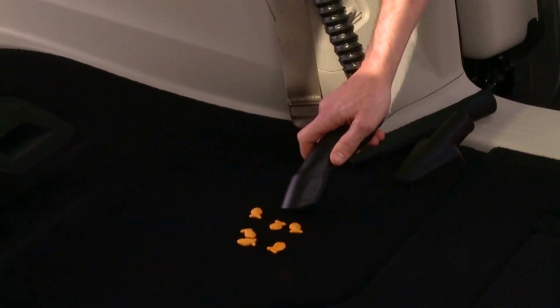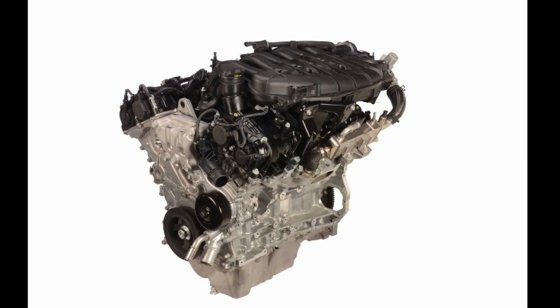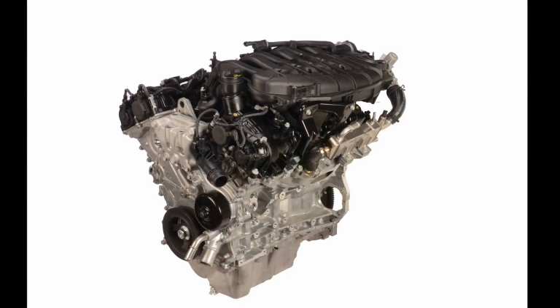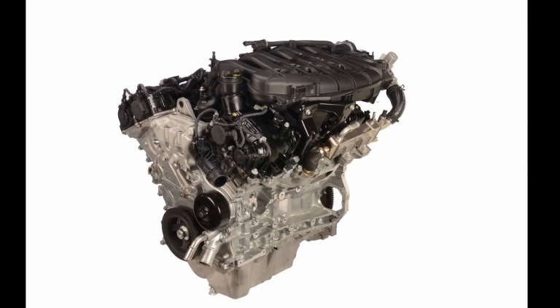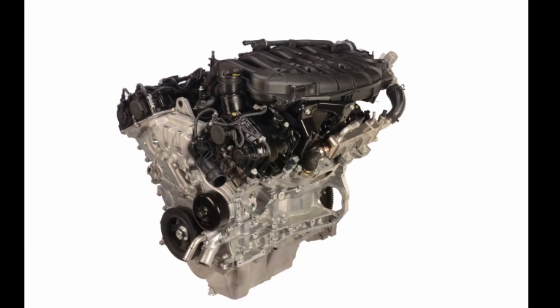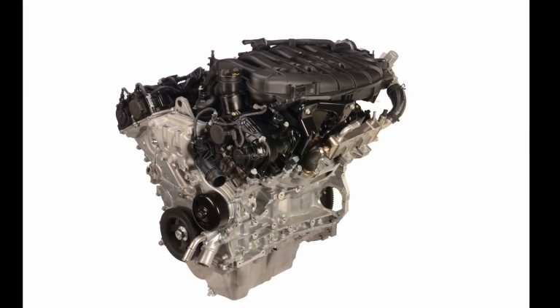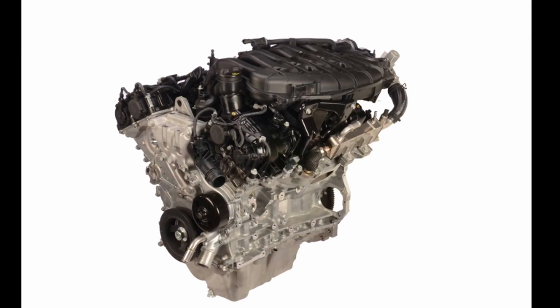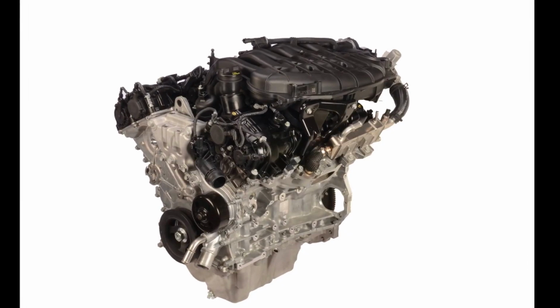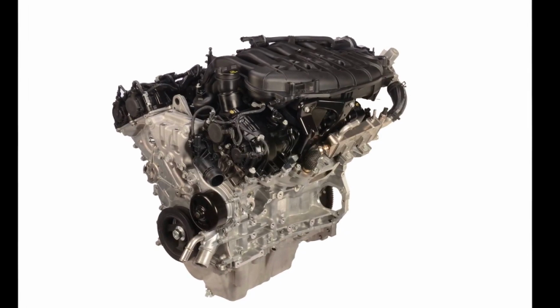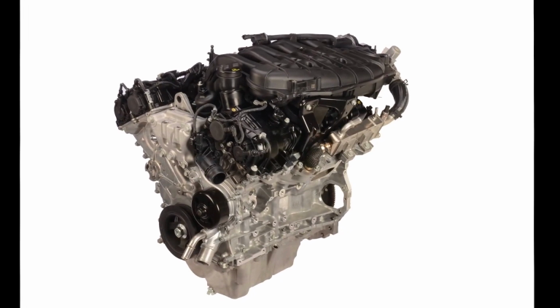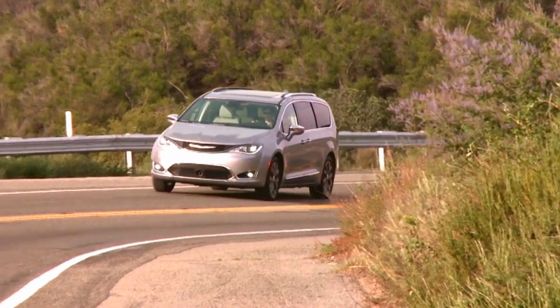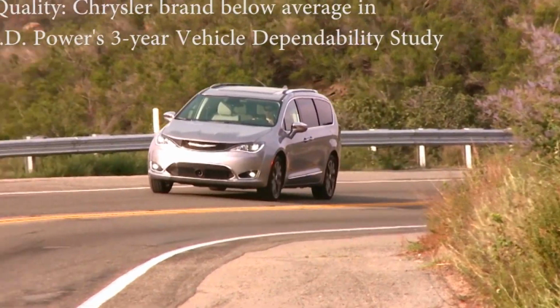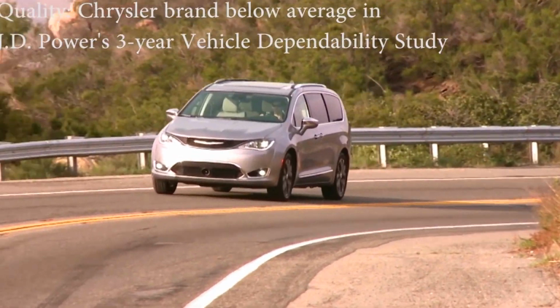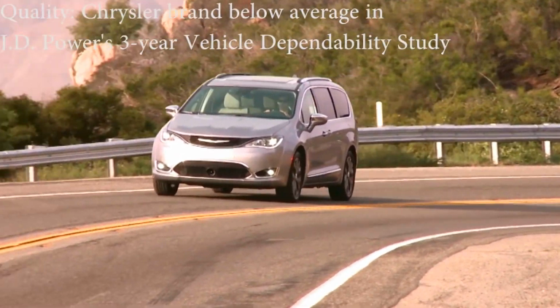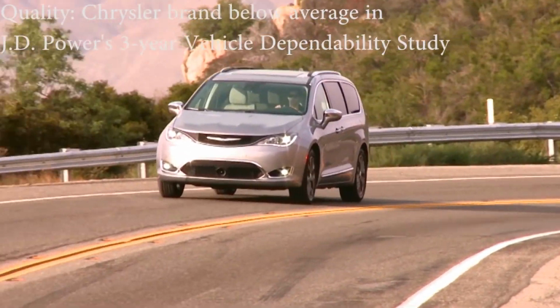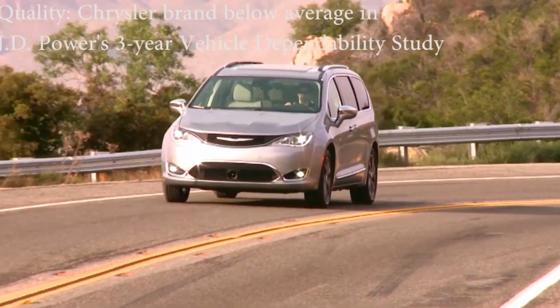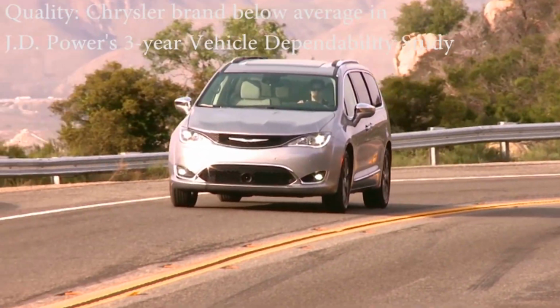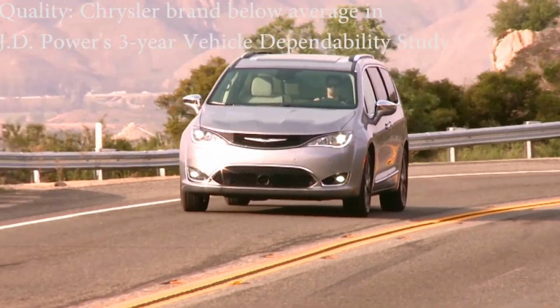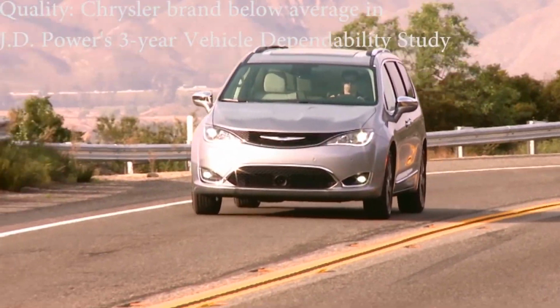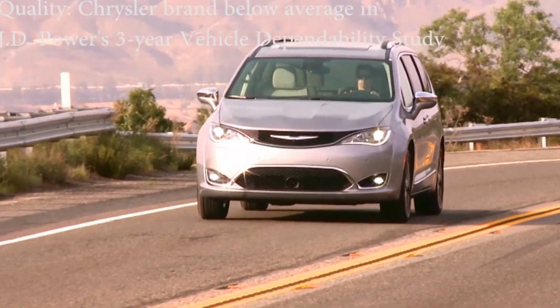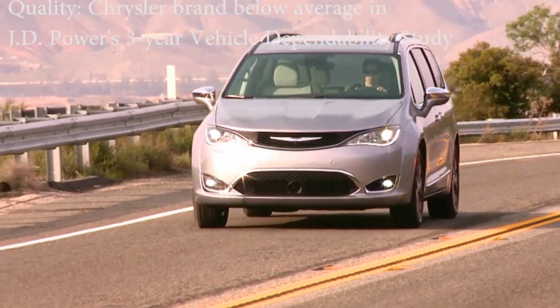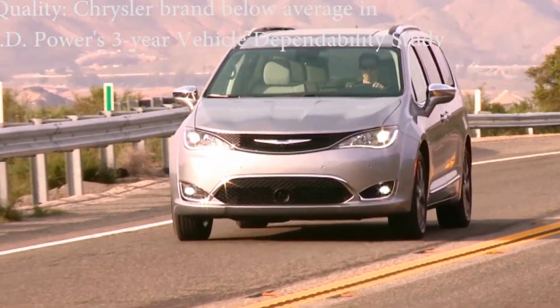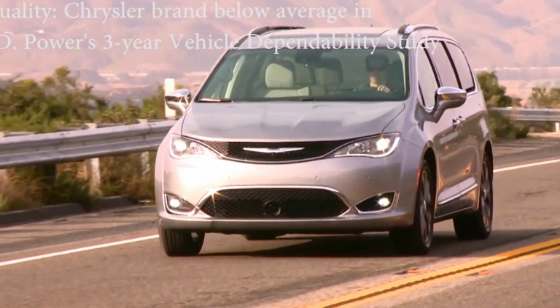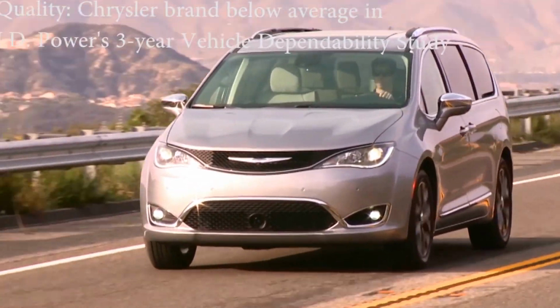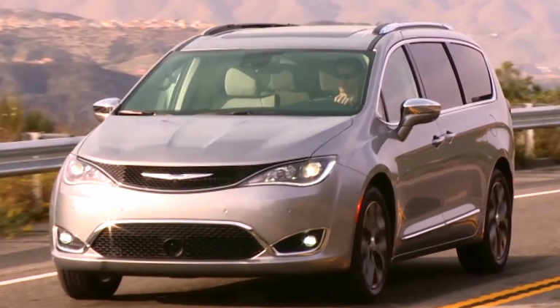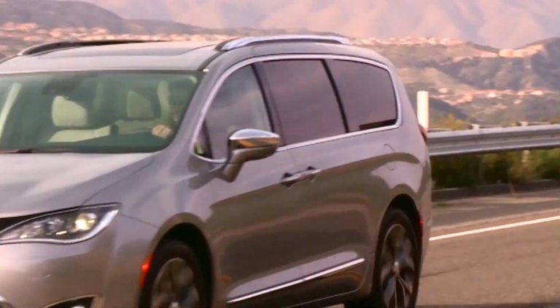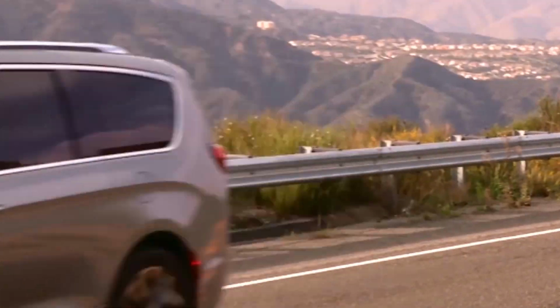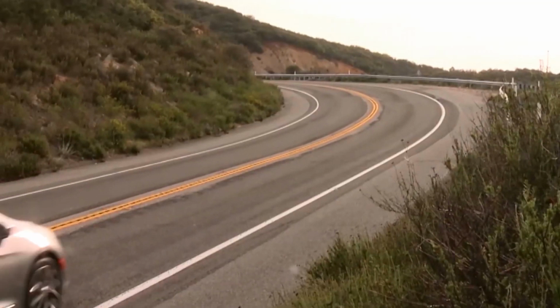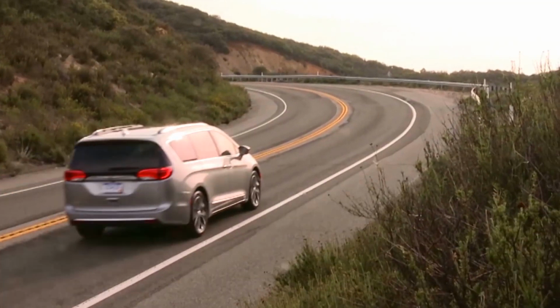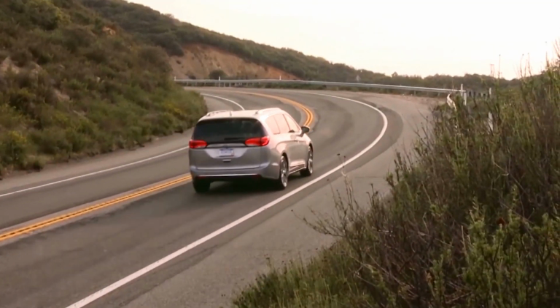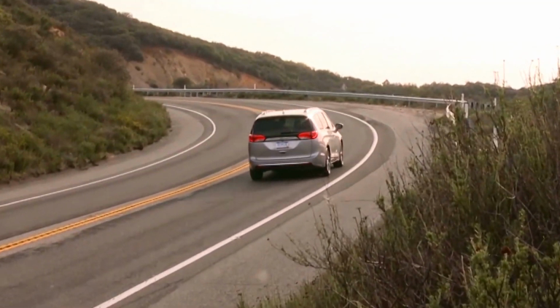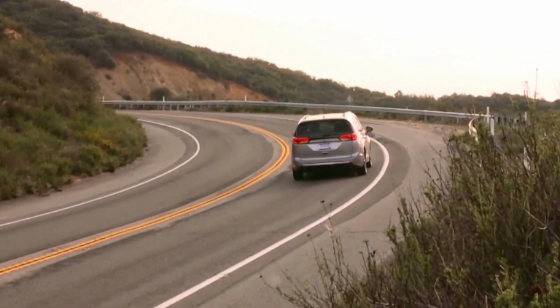The engine and transmission combination is strong enough — lots of power — but the V6 can get buzzy and the gearbox can shift gears abruptly. That's not good. More refinement, please.